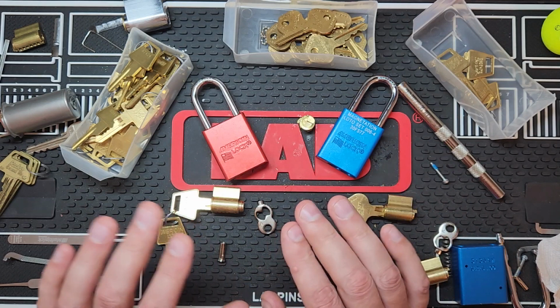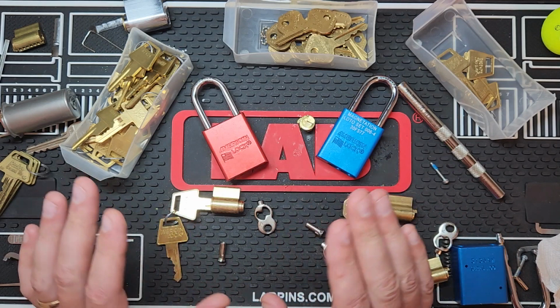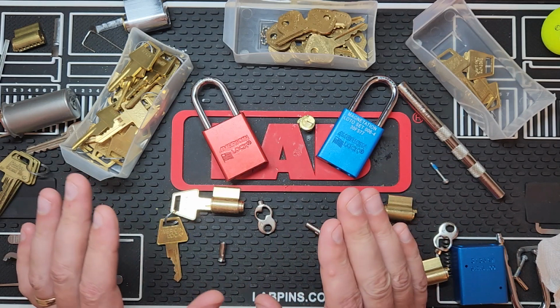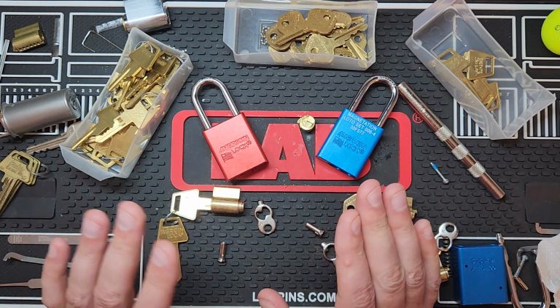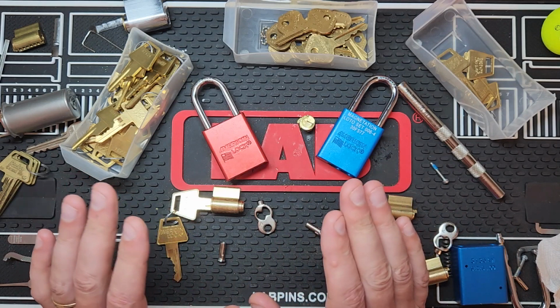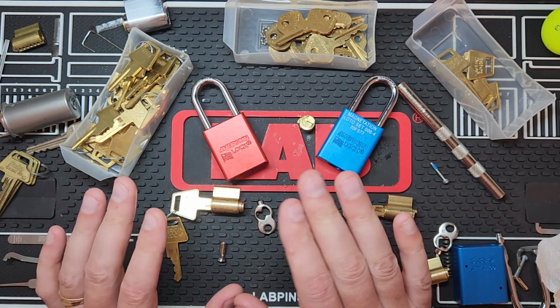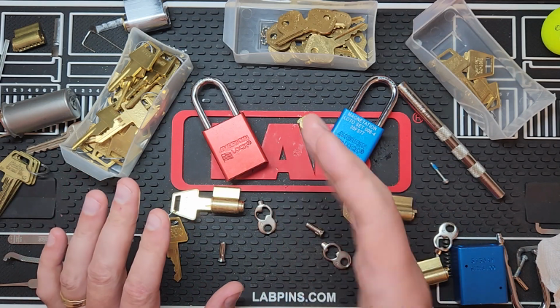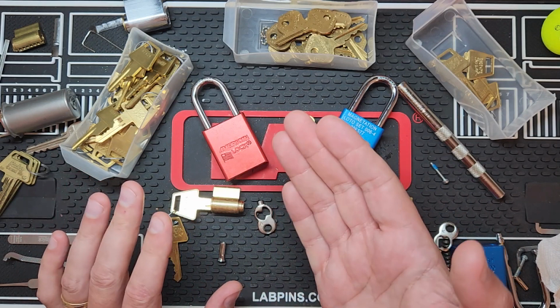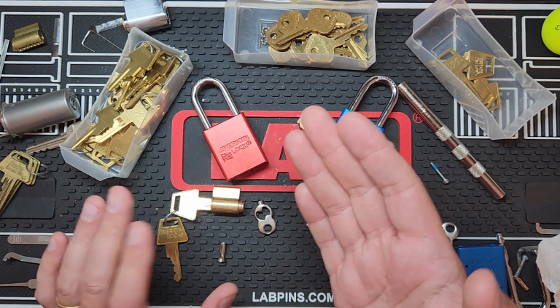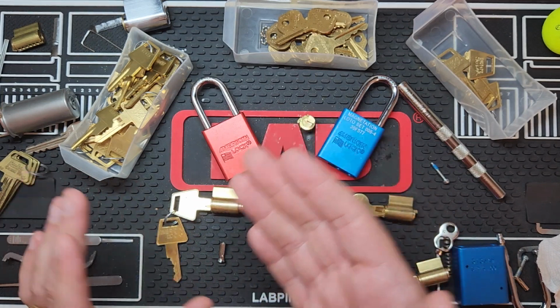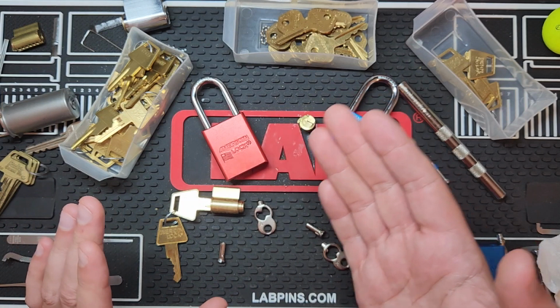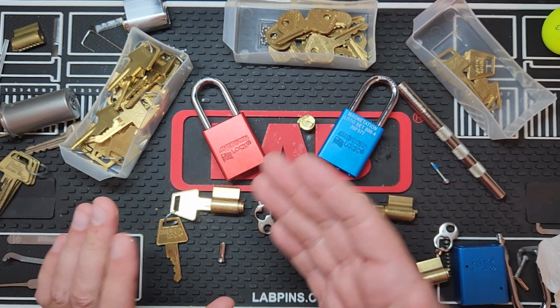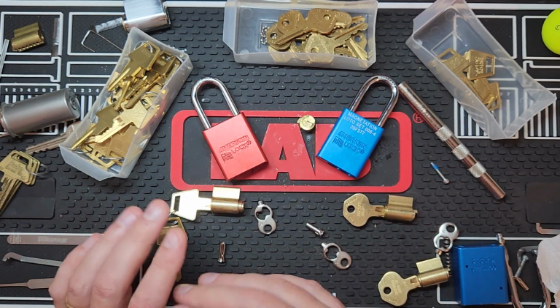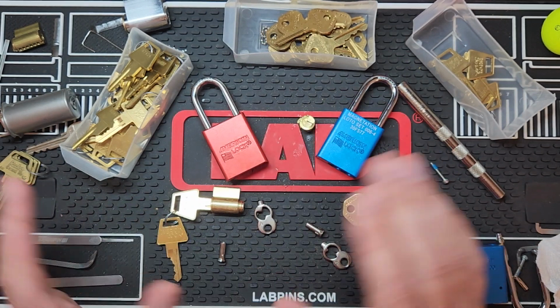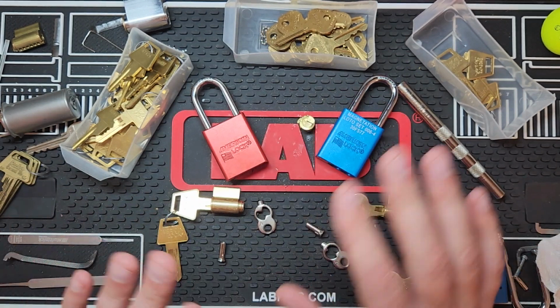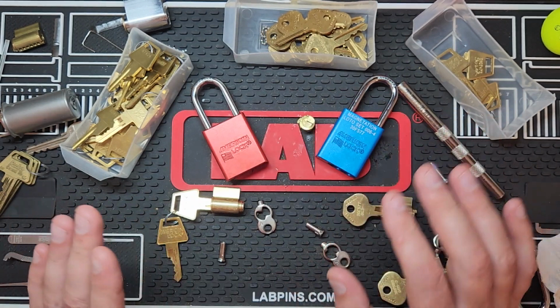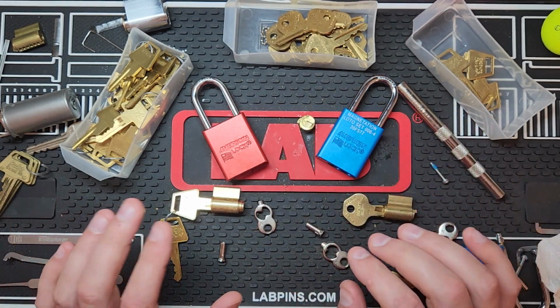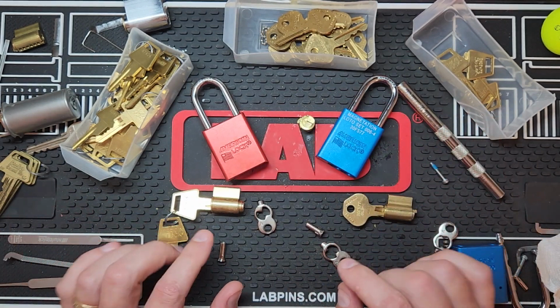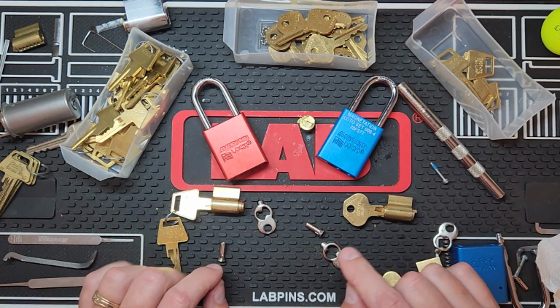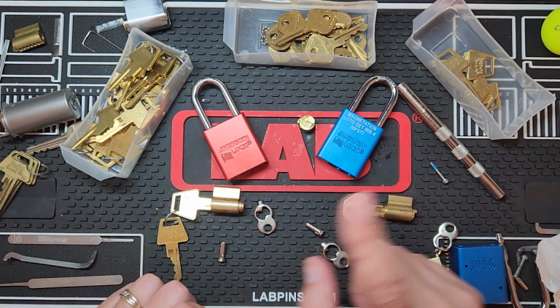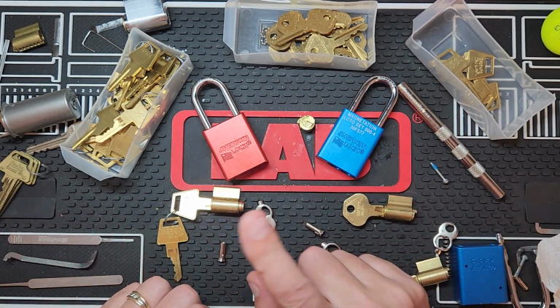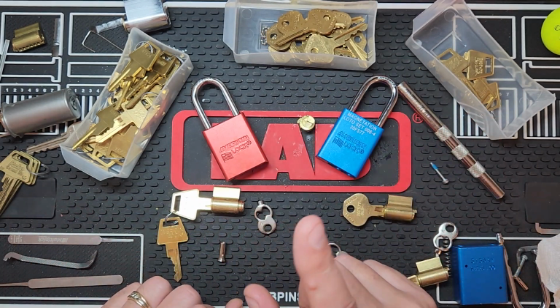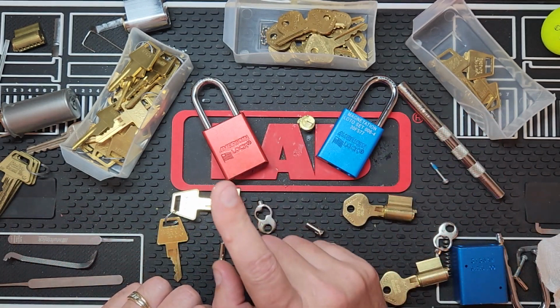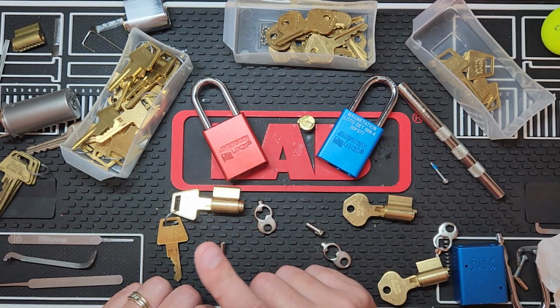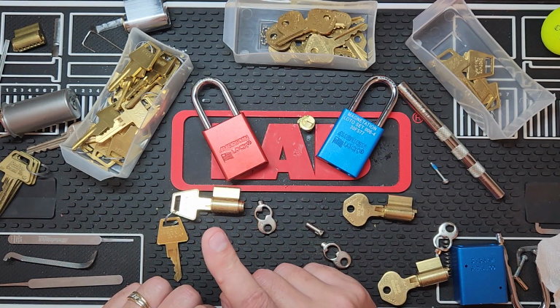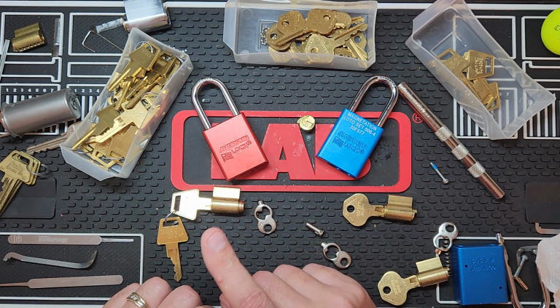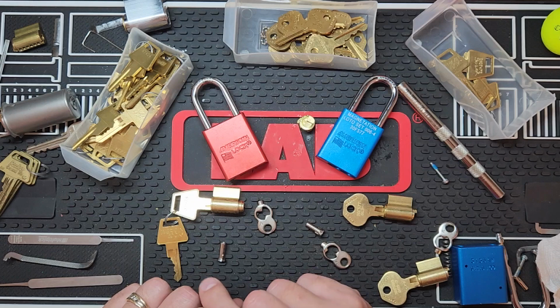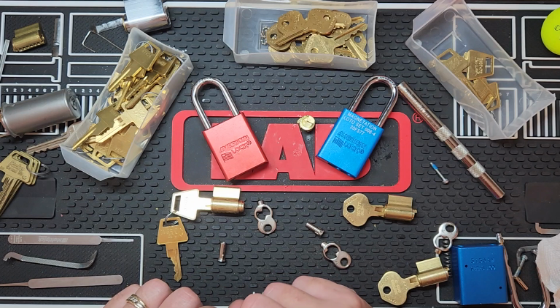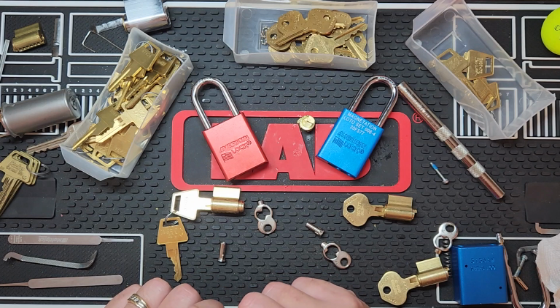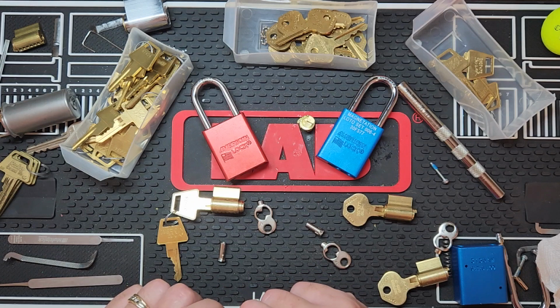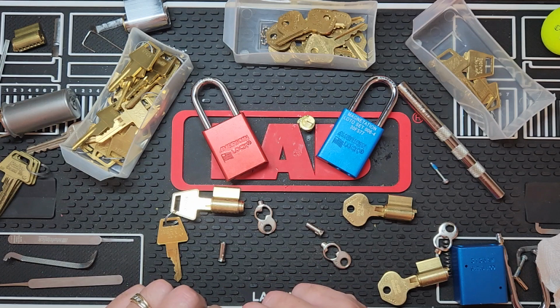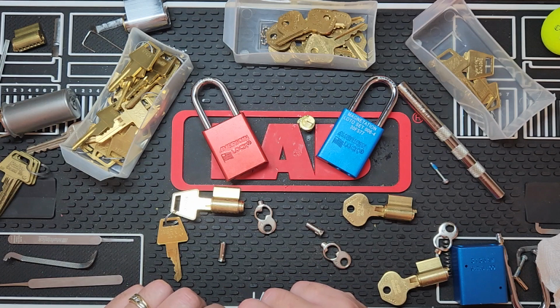I didn't actually say that. They actually will work, but because they're timed differently, it would change the functionality. And I was correct — well, half correct on that. Maybe three-fourths correct.